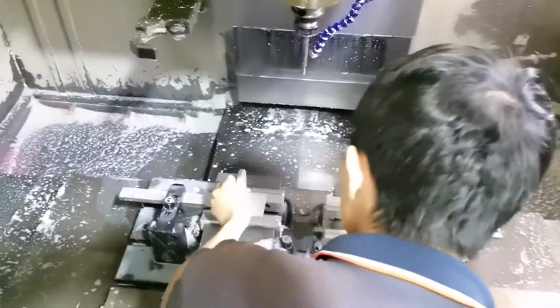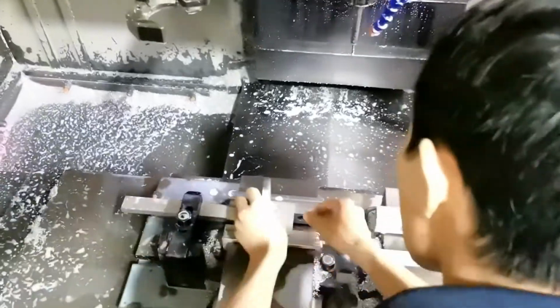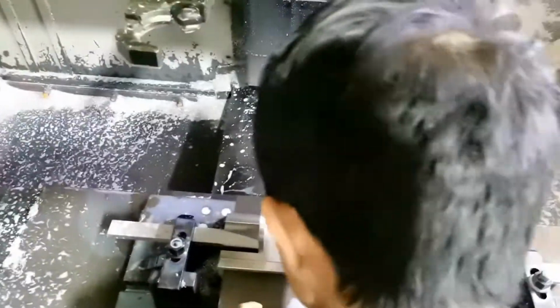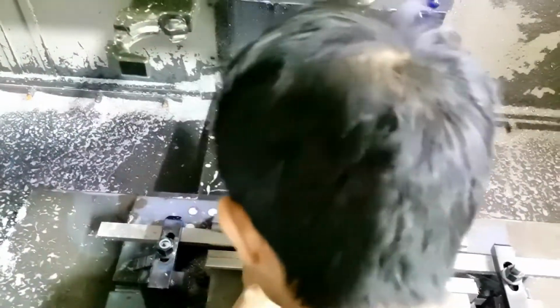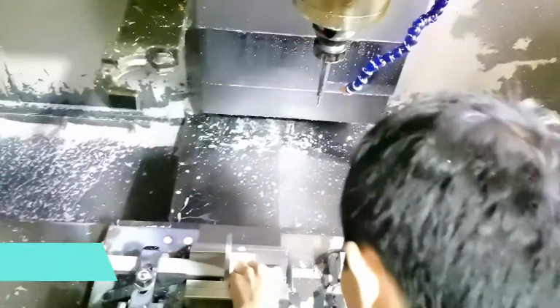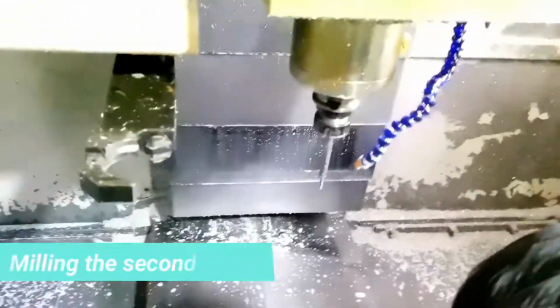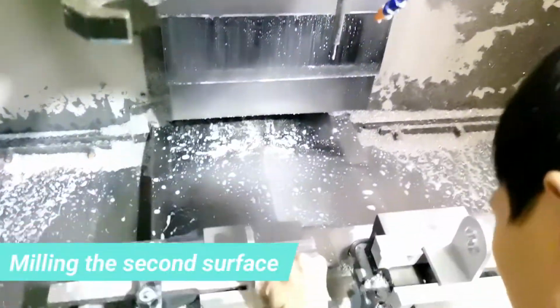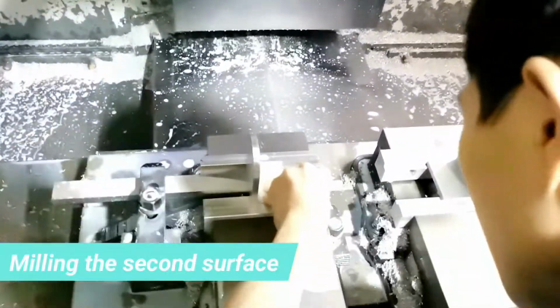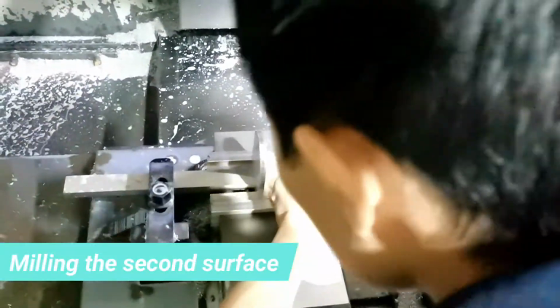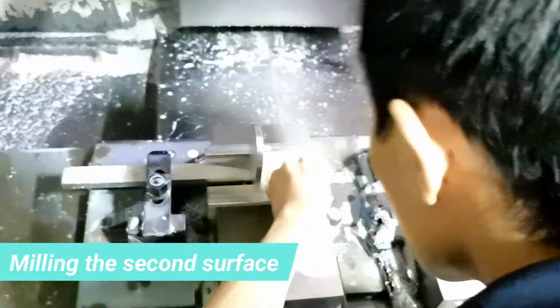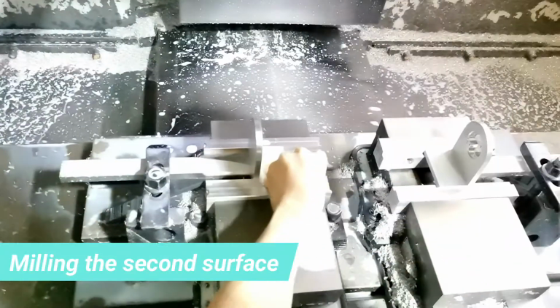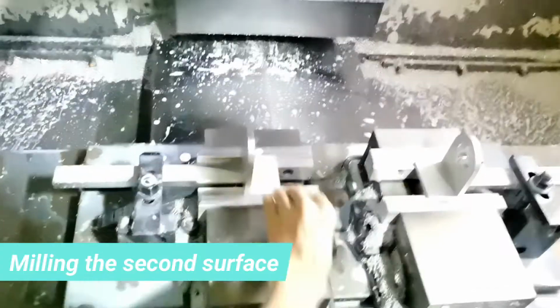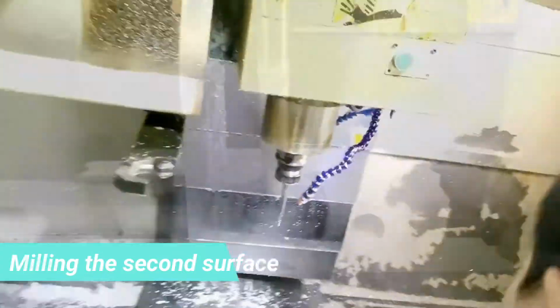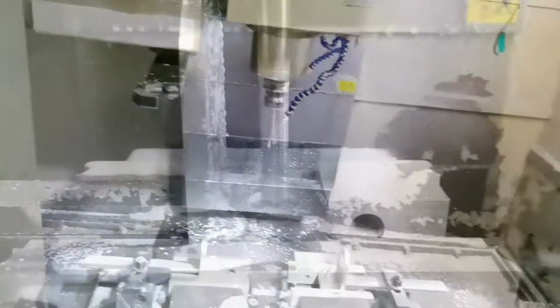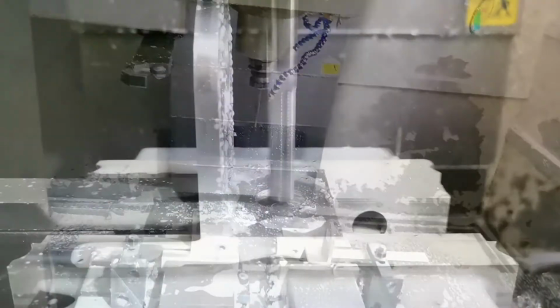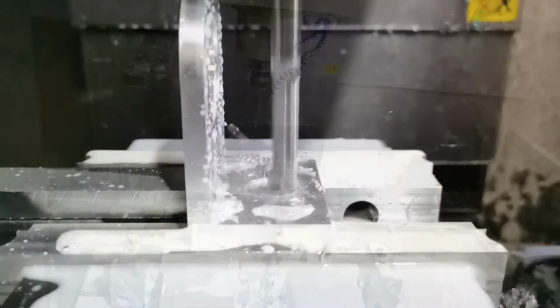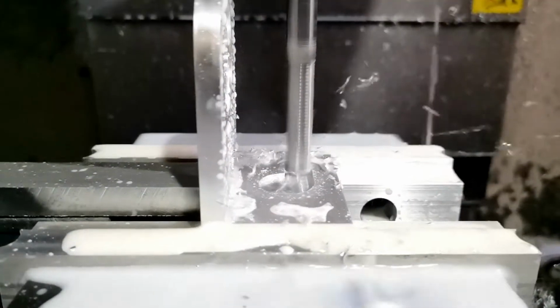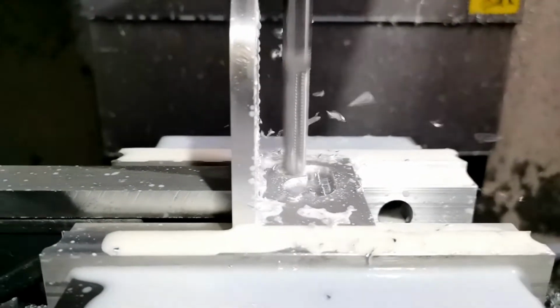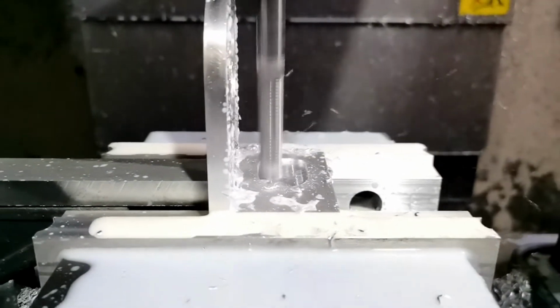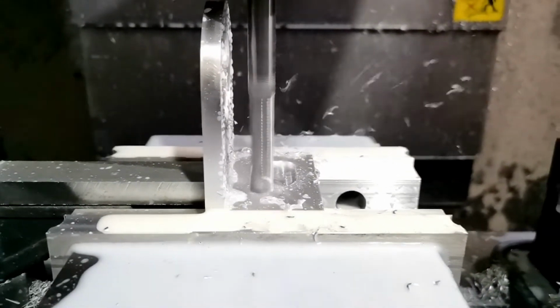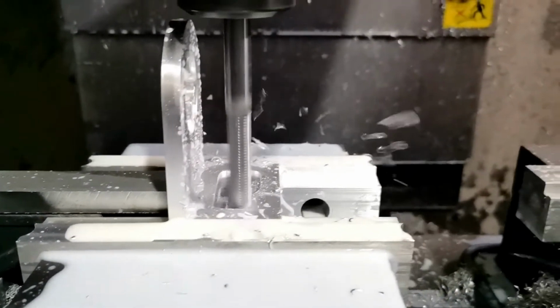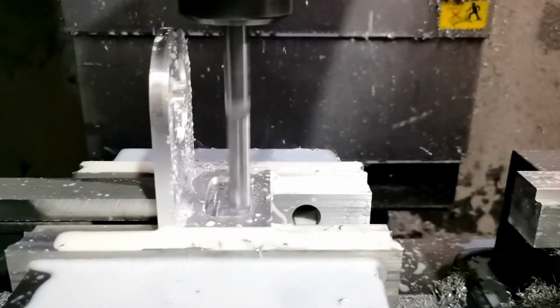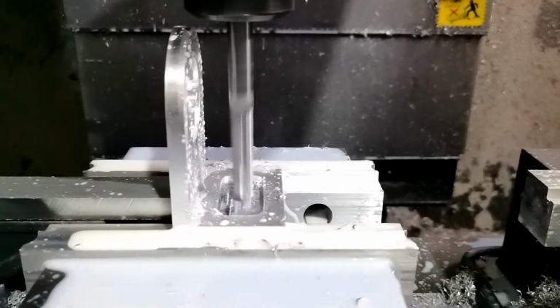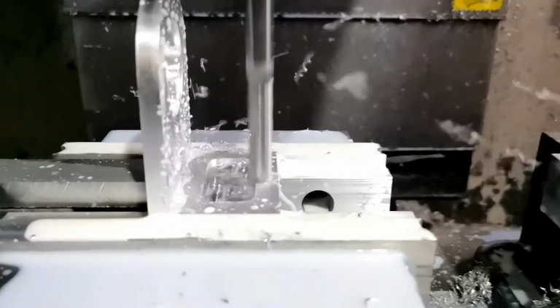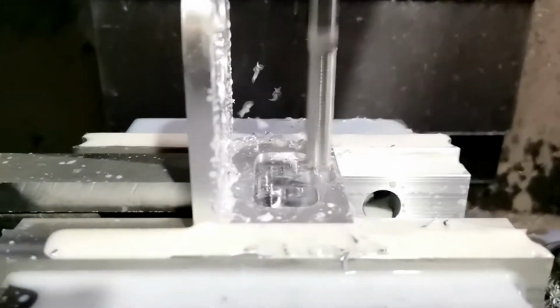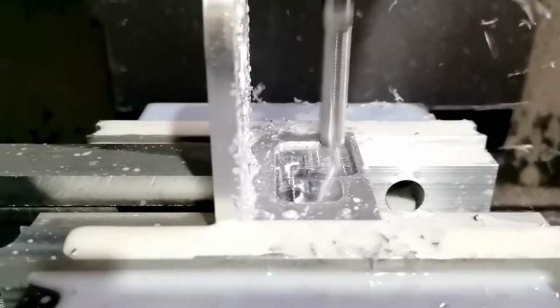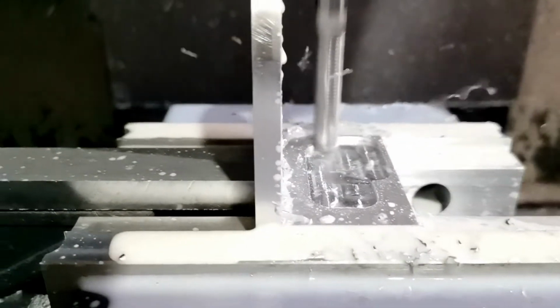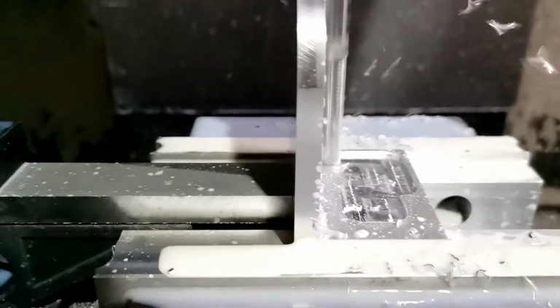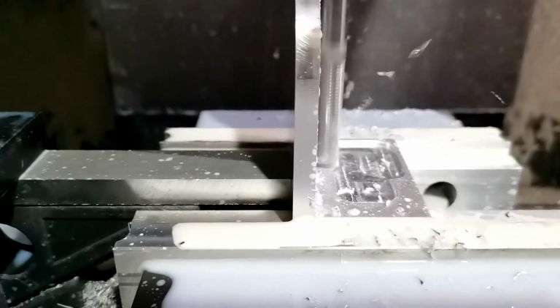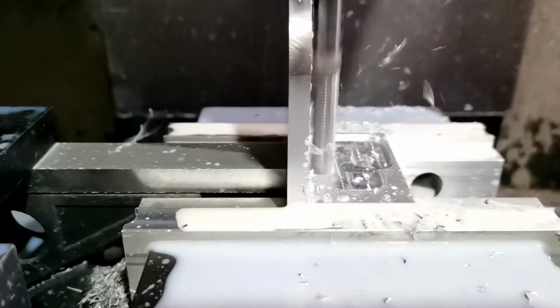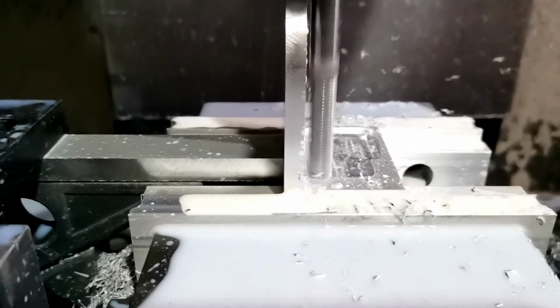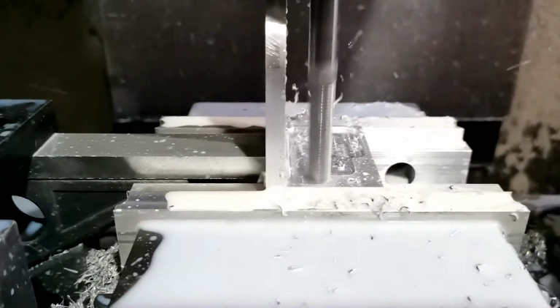On another machine, we do the milling of the second side of the product. Here, we machine a cavity for the cover plate and three slots for fixation of the bracket.